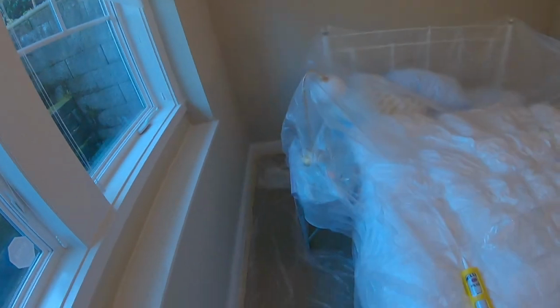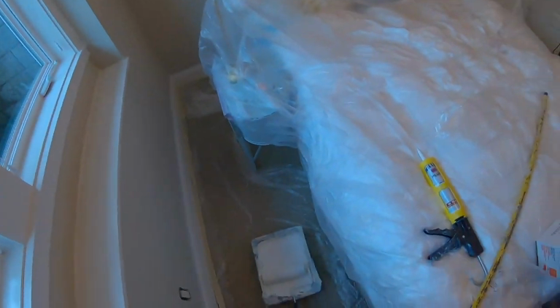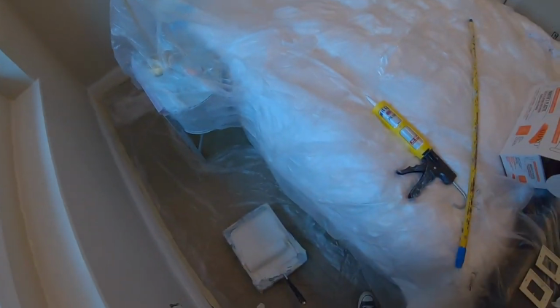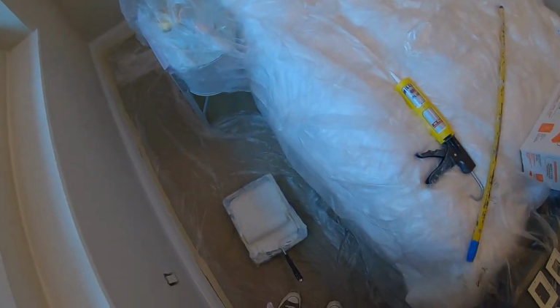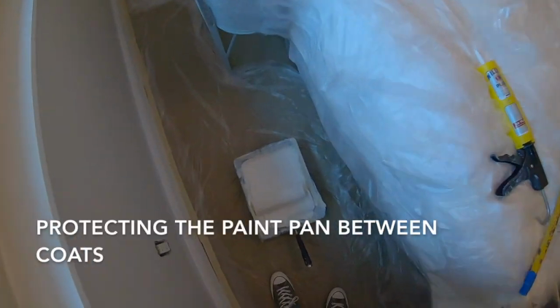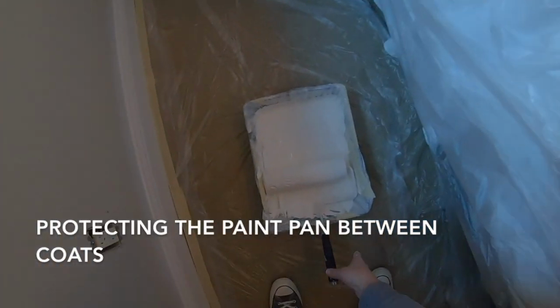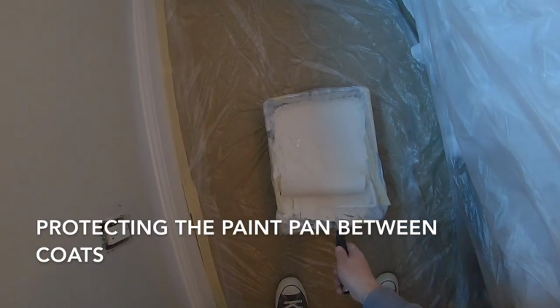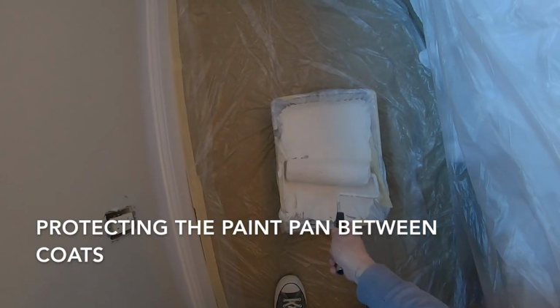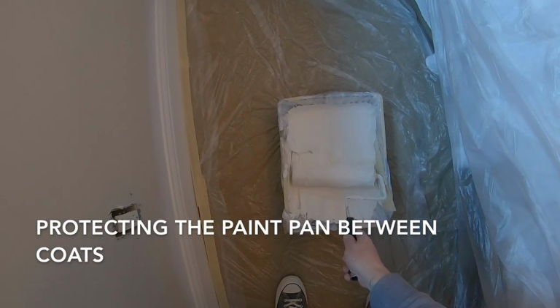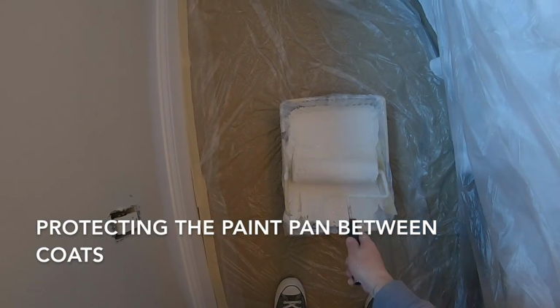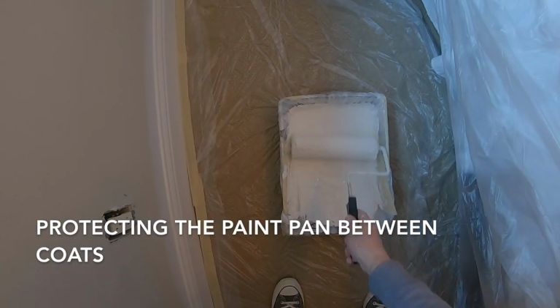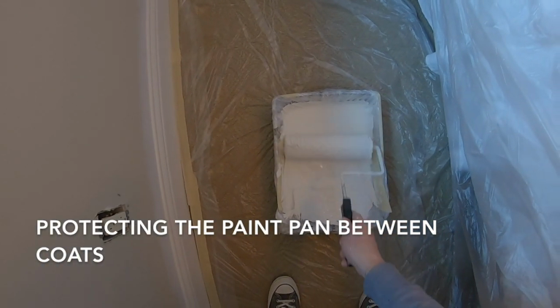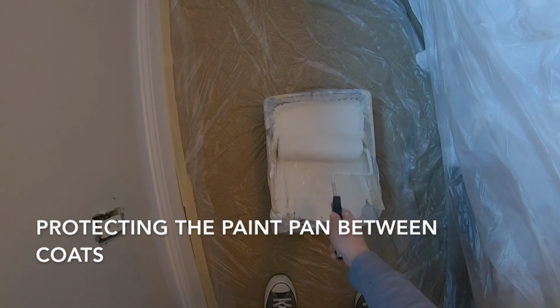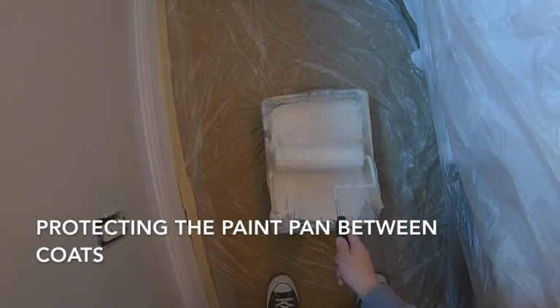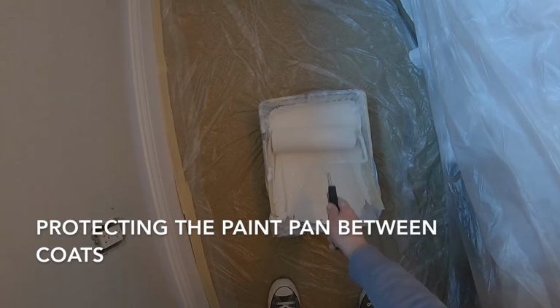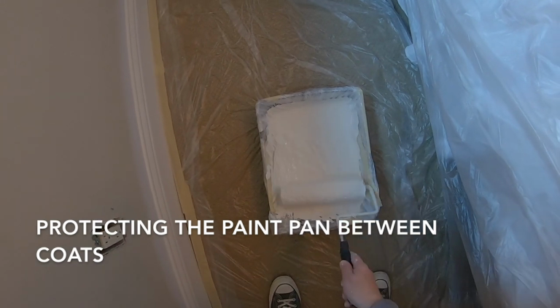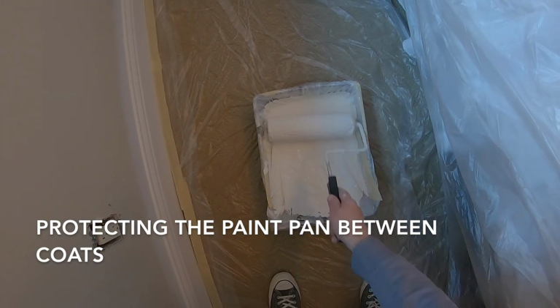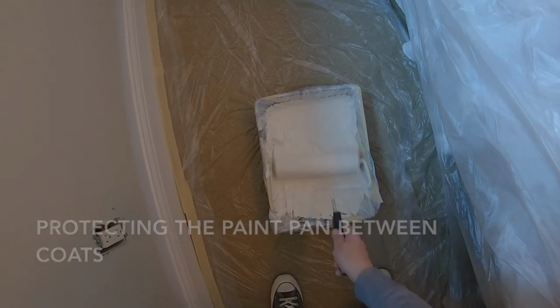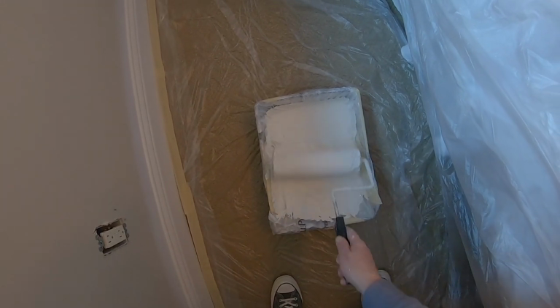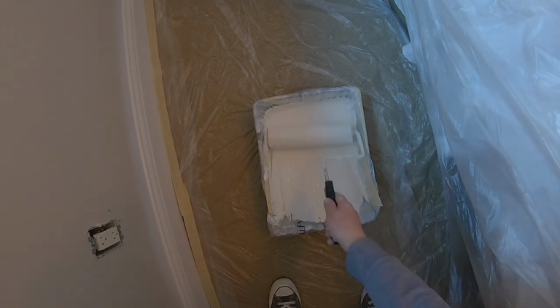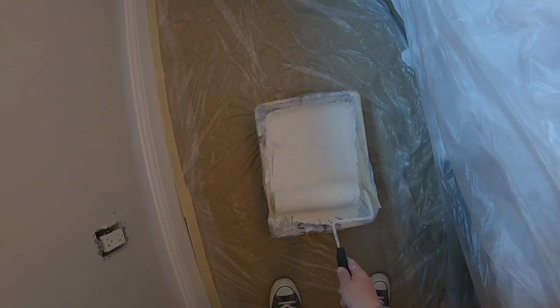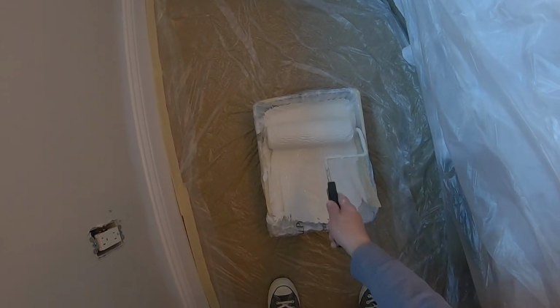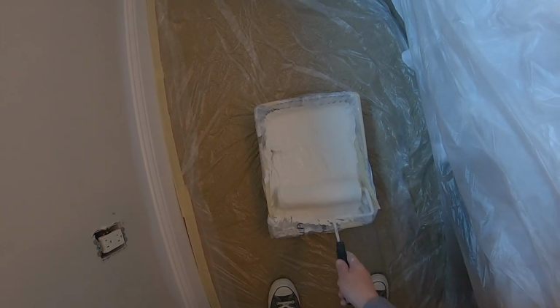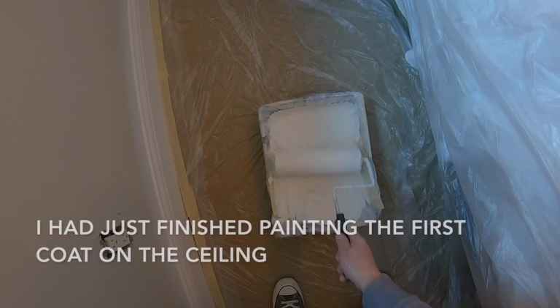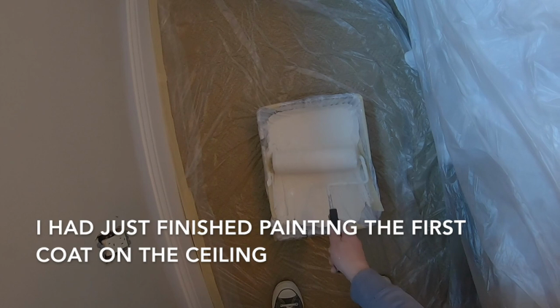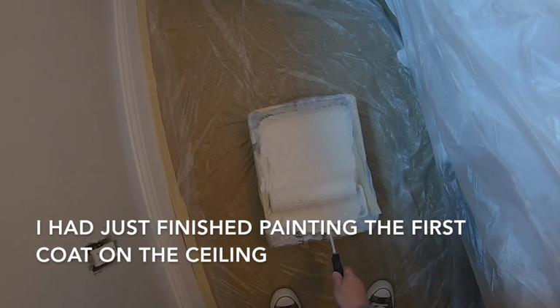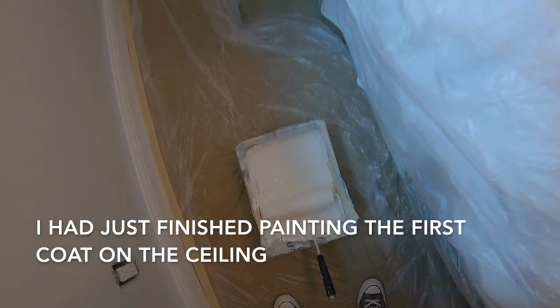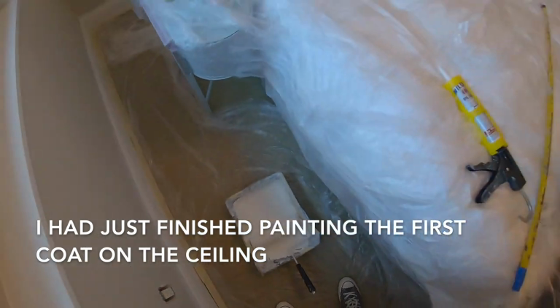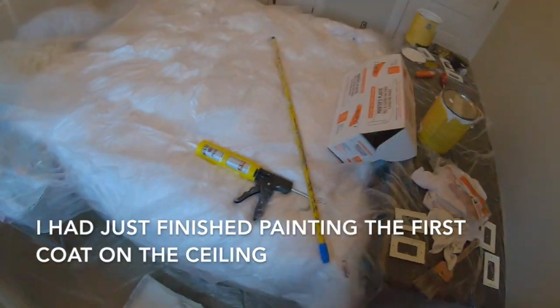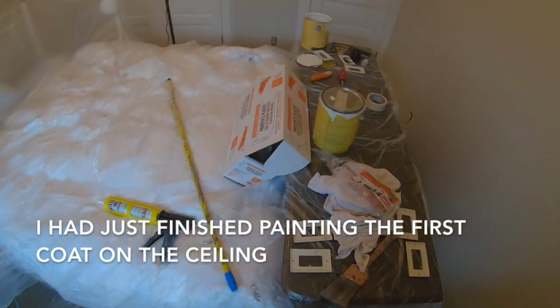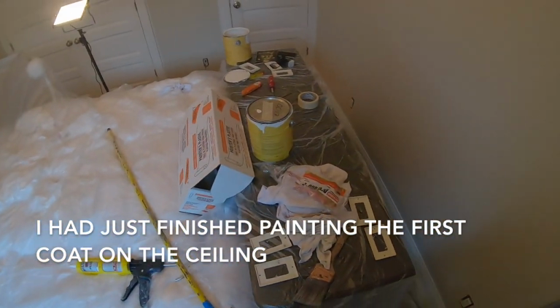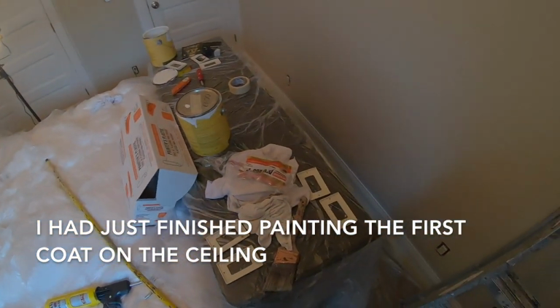I'm gonna show you a trick with this — it's also covered in a more detailed video. Get your roller pad nice and saturated because I'm gonna put another coat on this. It'll be ready in about an hour; it's pretty warm today so it's drying pretty fast.